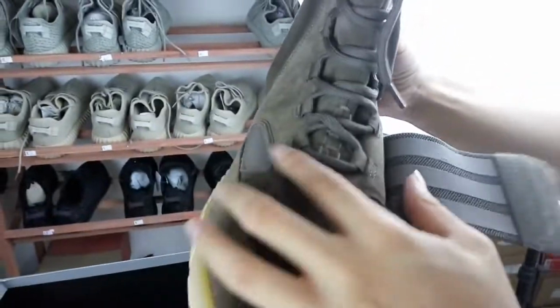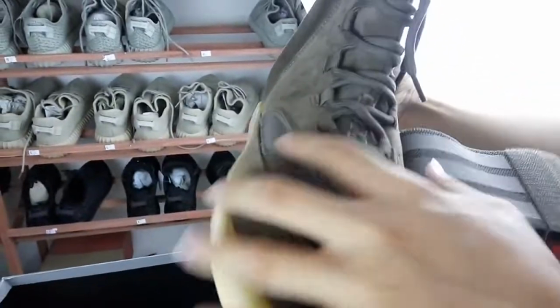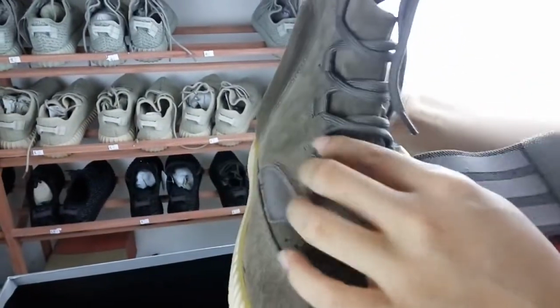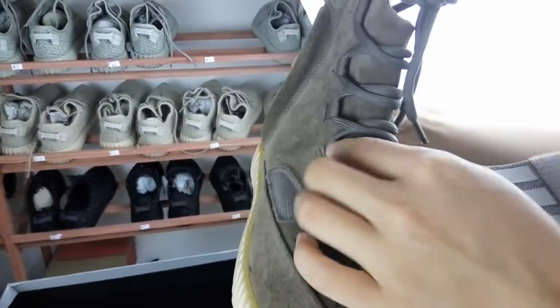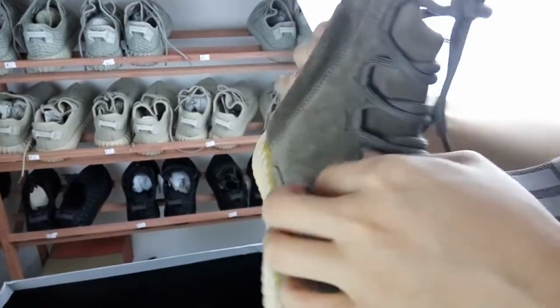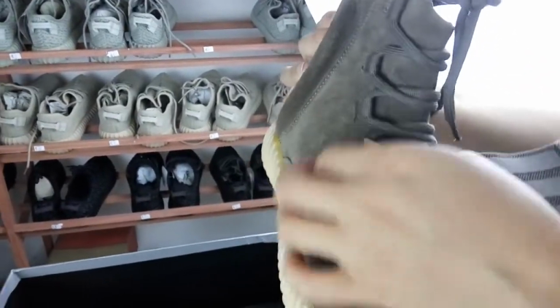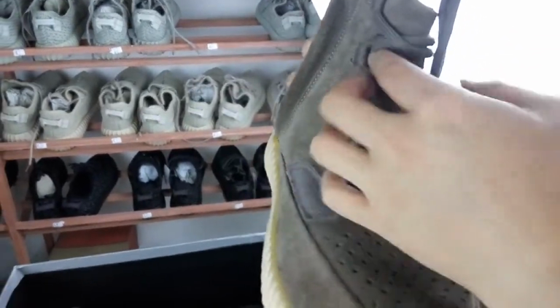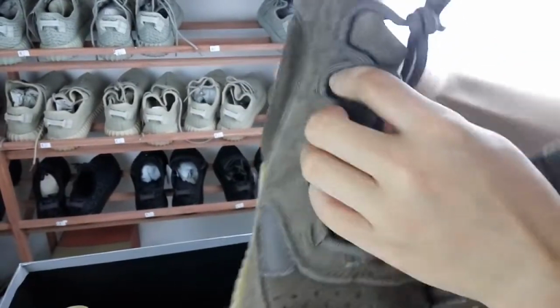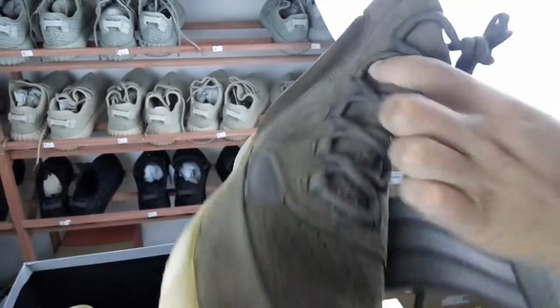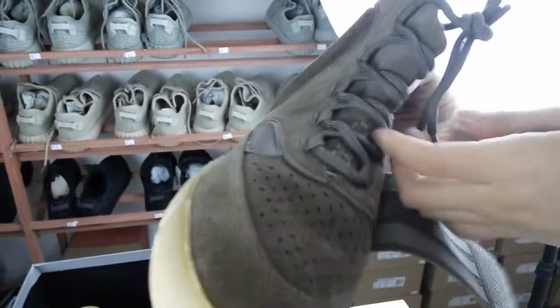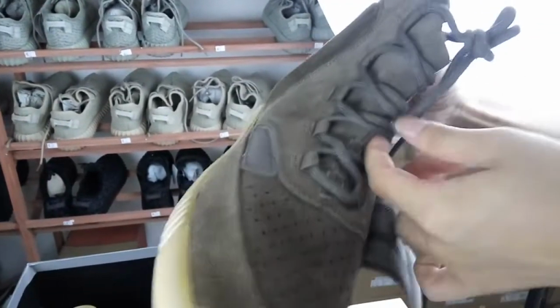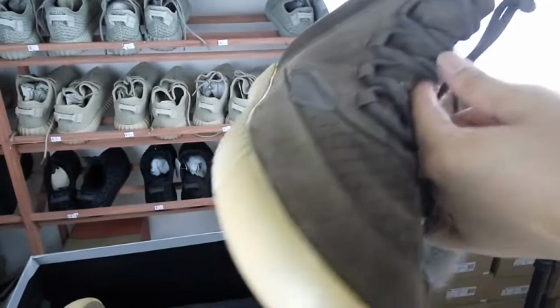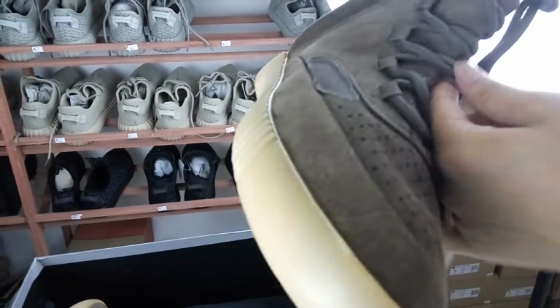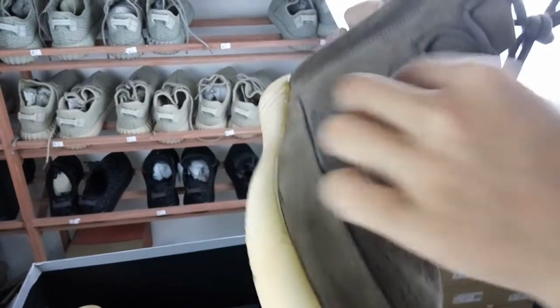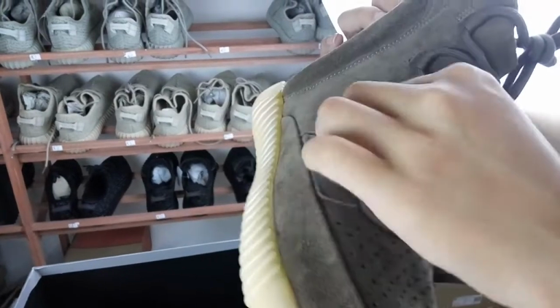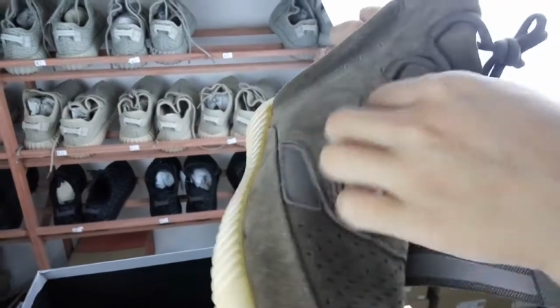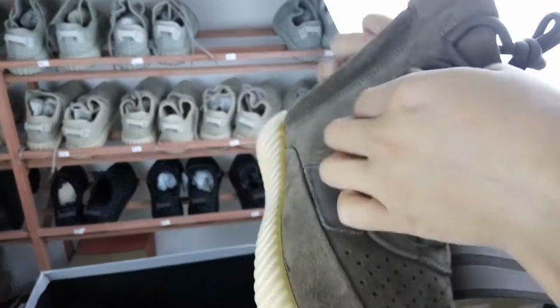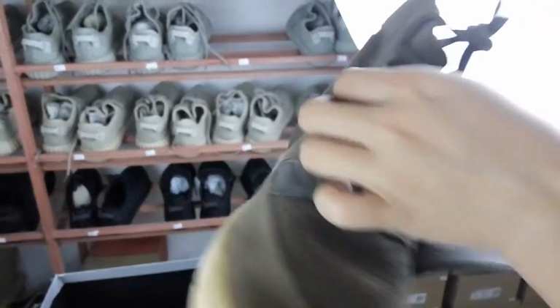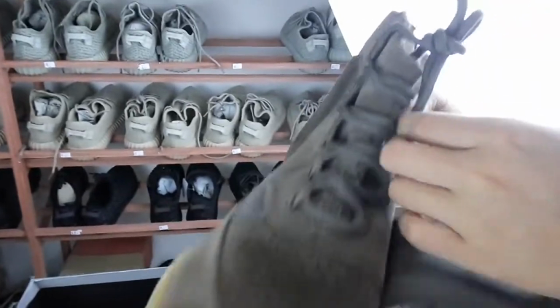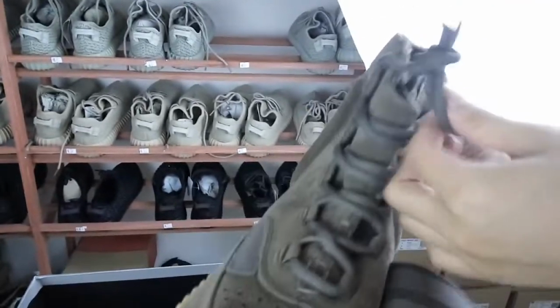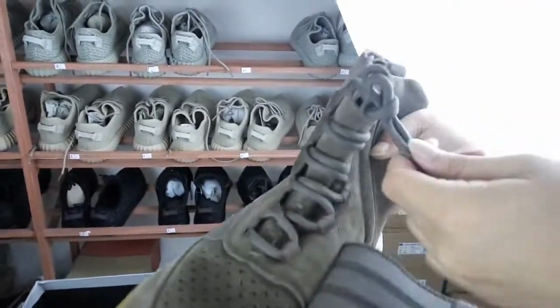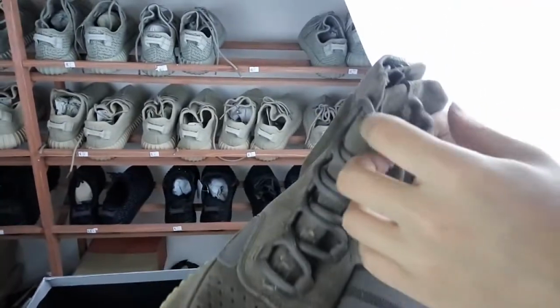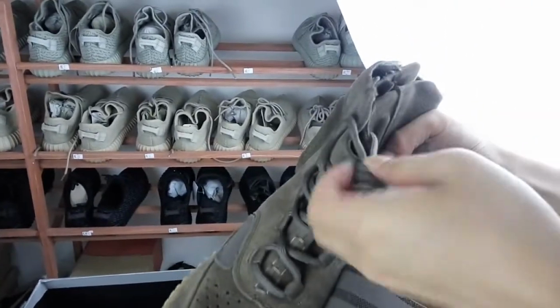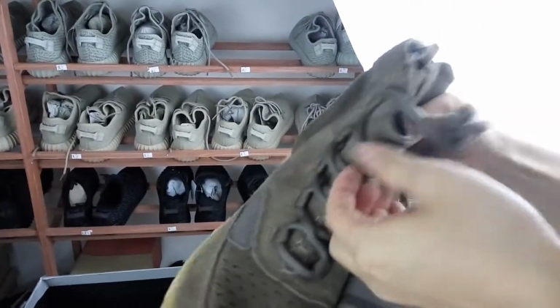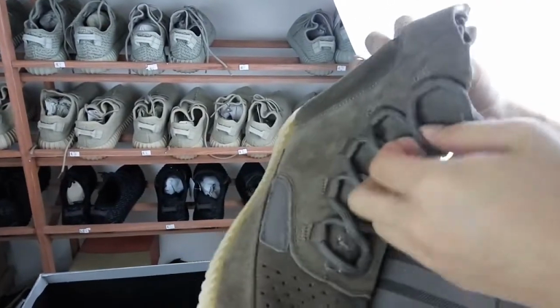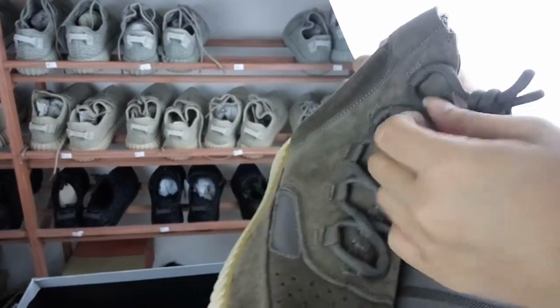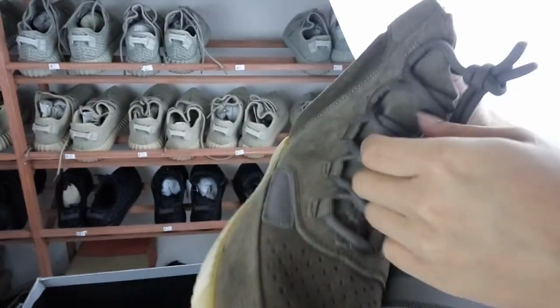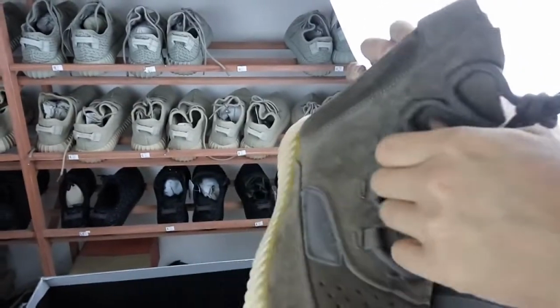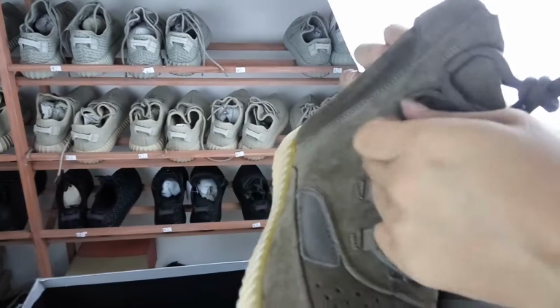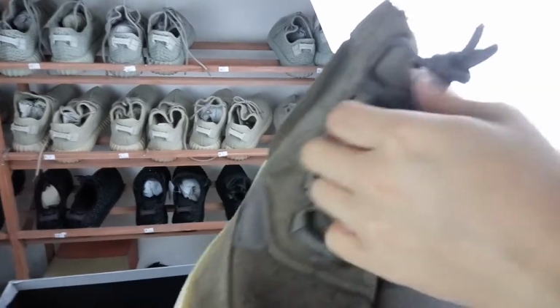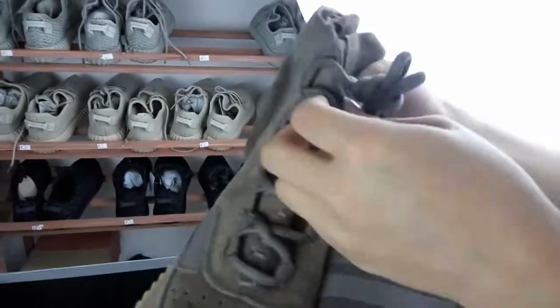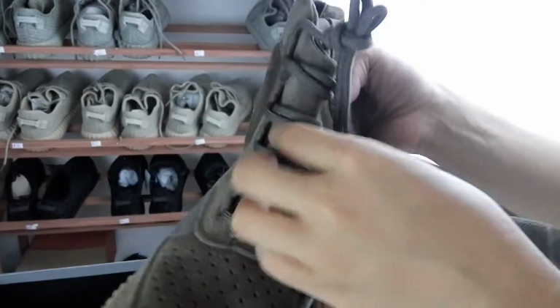We can see the sewn lace. It's also very fashionable. You can see it uses good materials to make it.